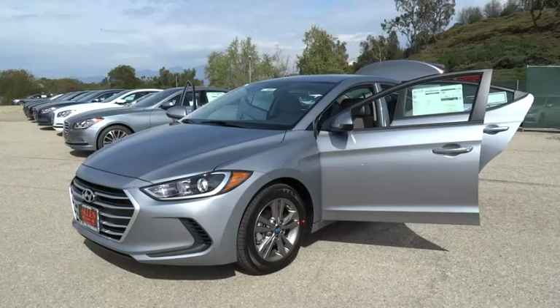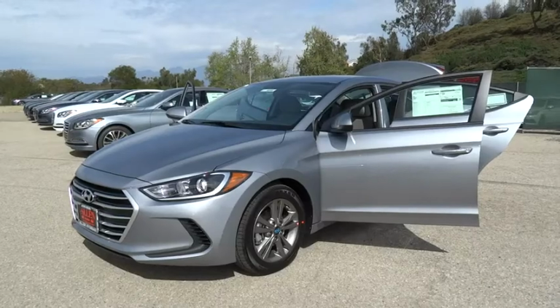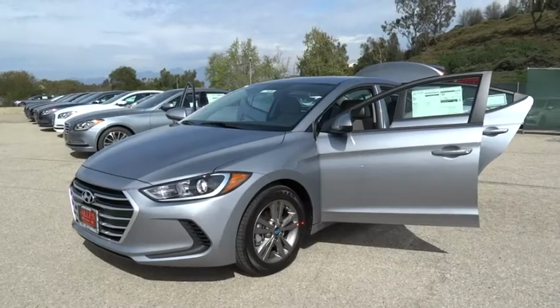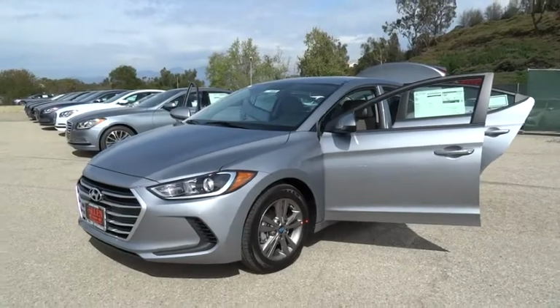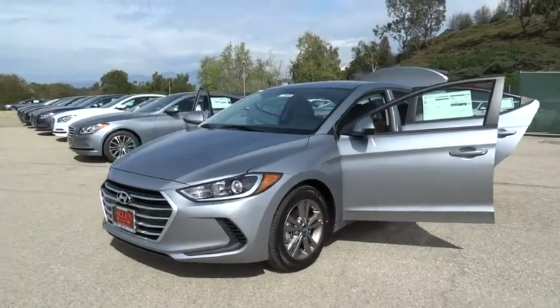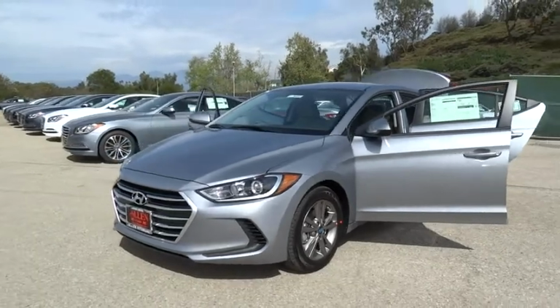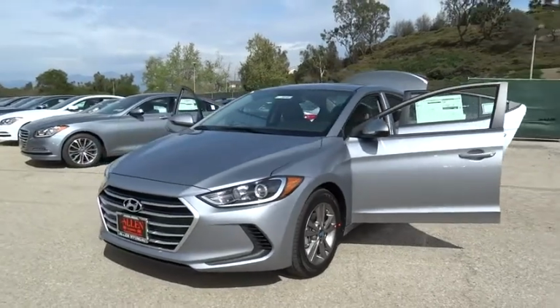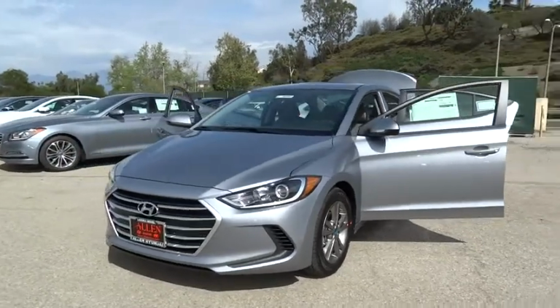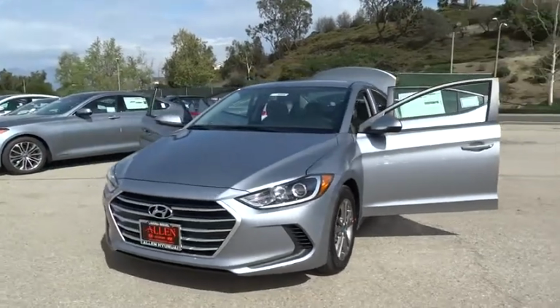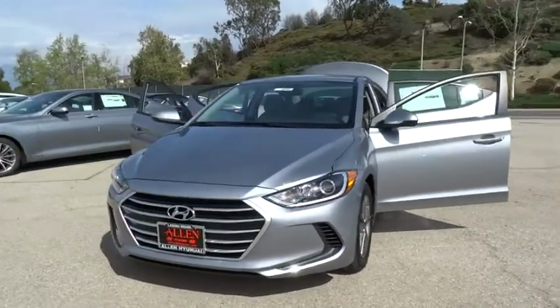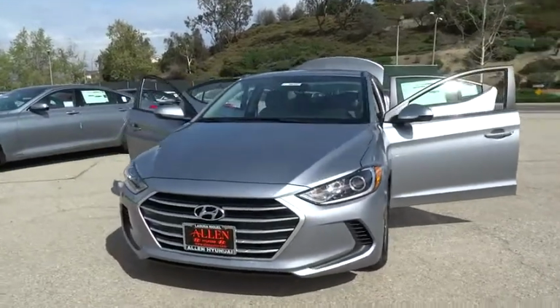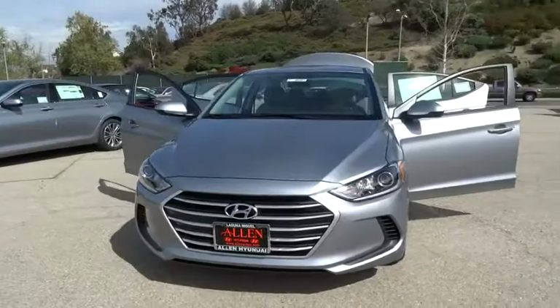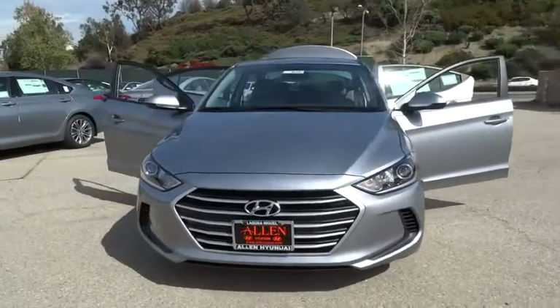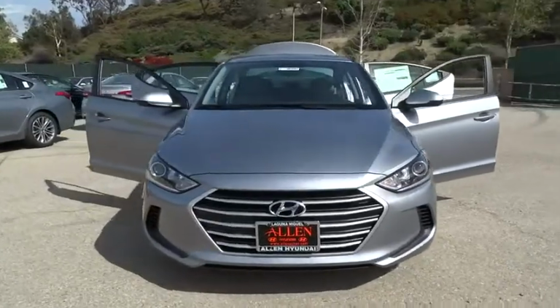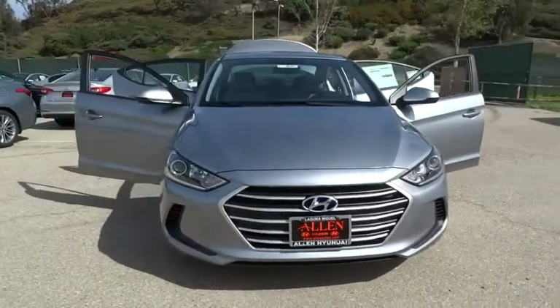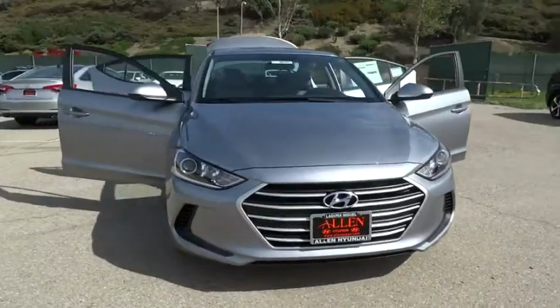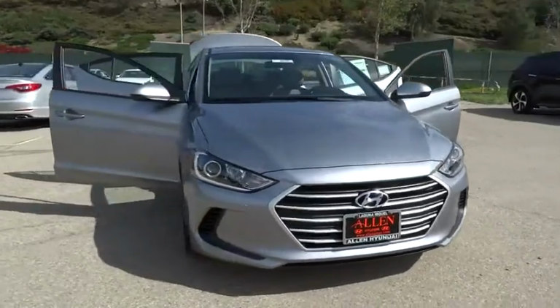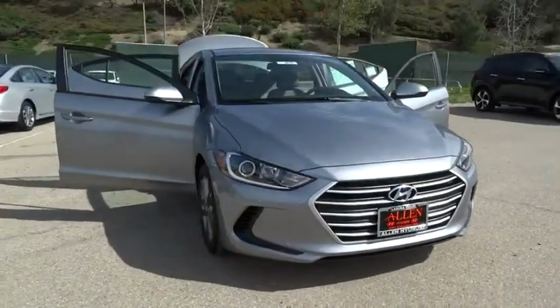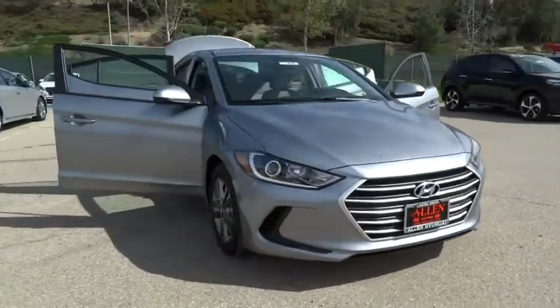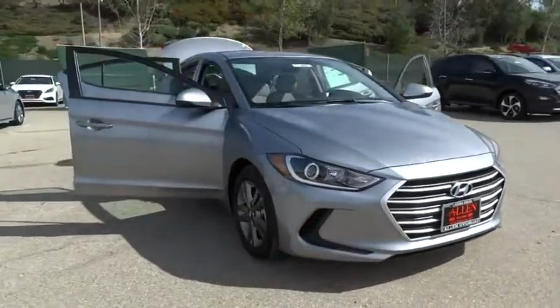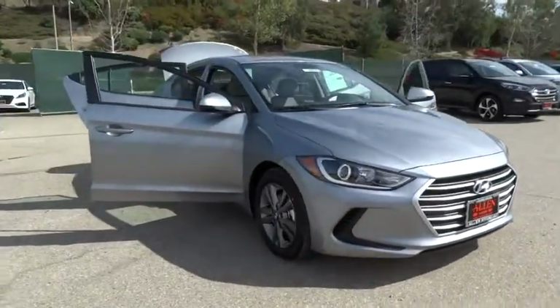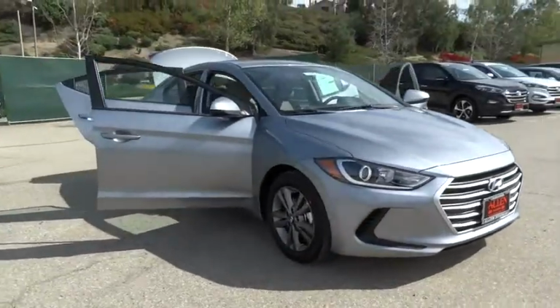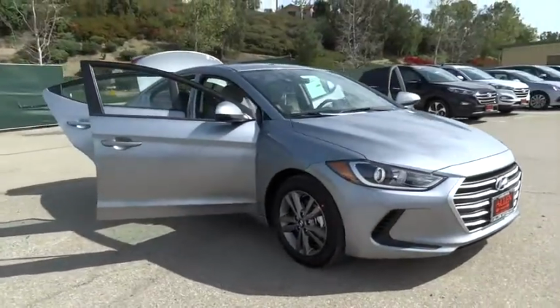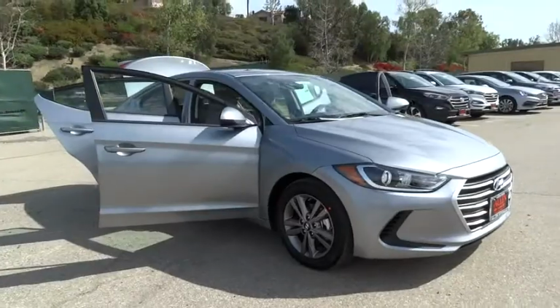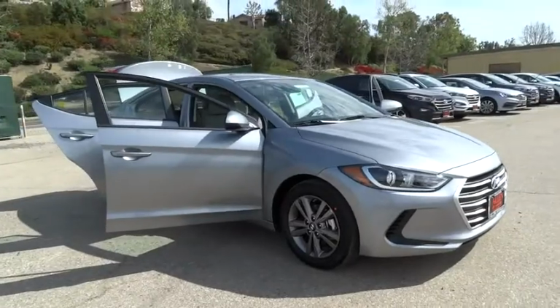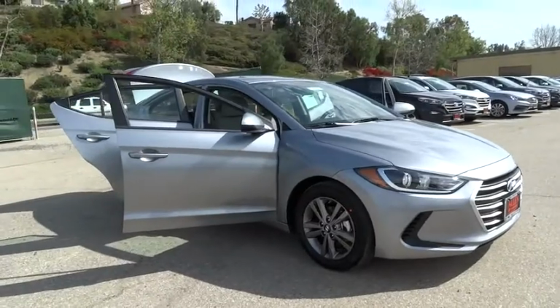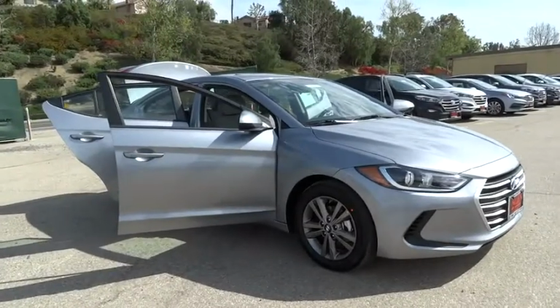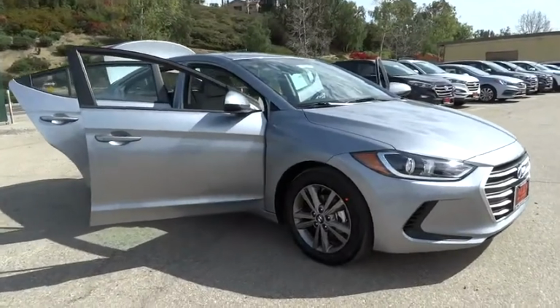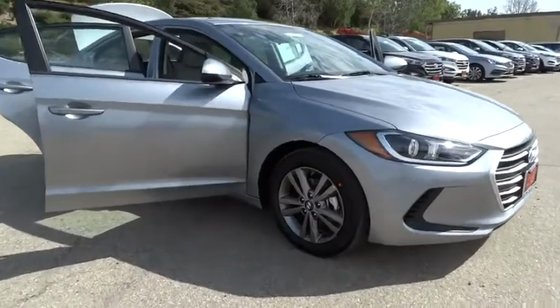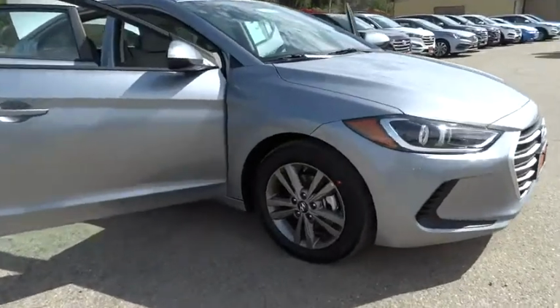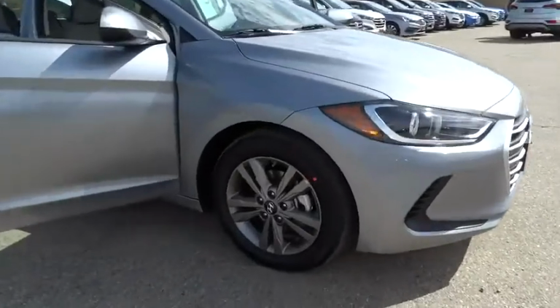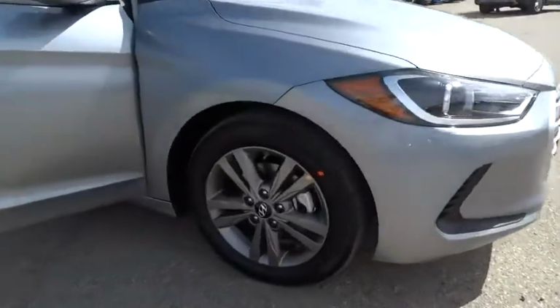The 2017 Hyundai Elantra. The Elantra boasts the most interior room in its class and gets an exceptional 35 miles per gallon. With its luxurious standard features, the Elantra is an easy choice.